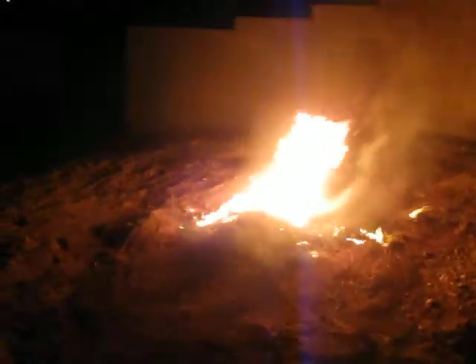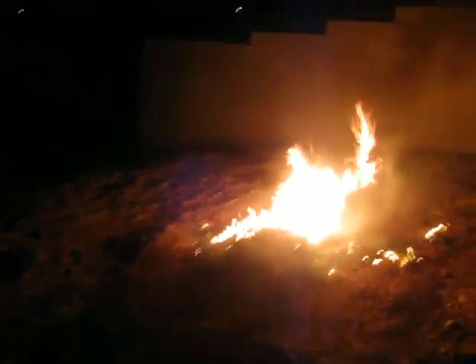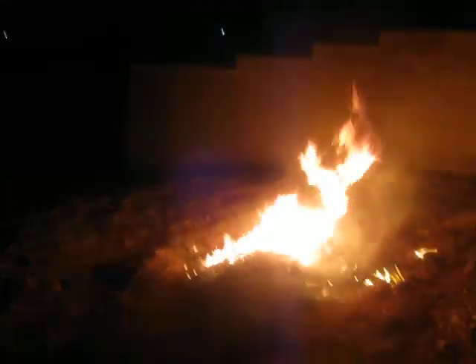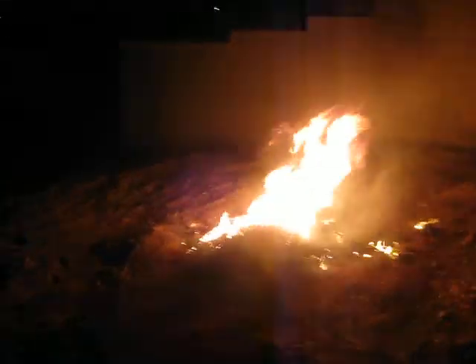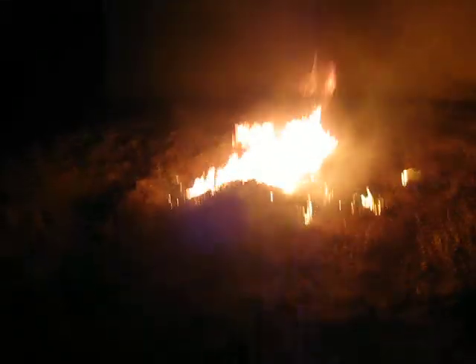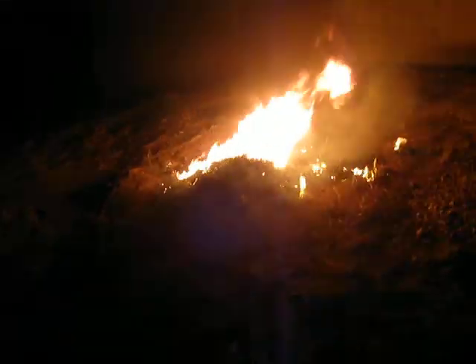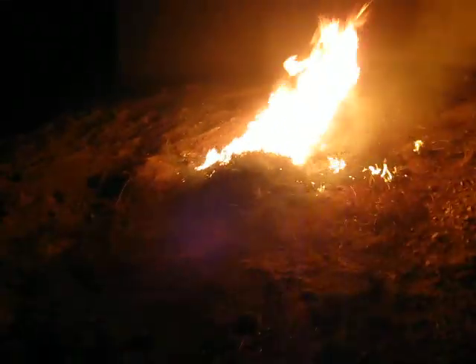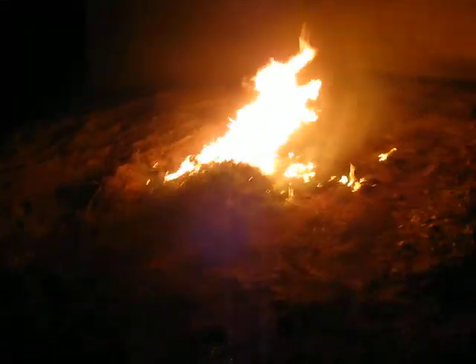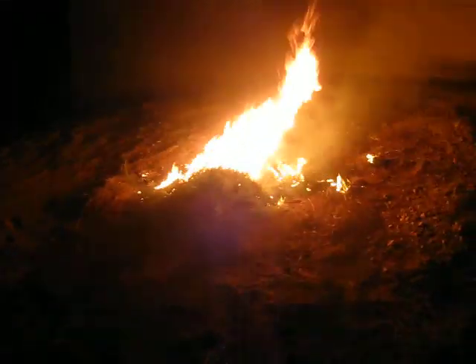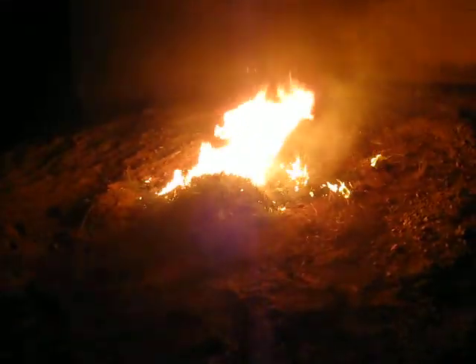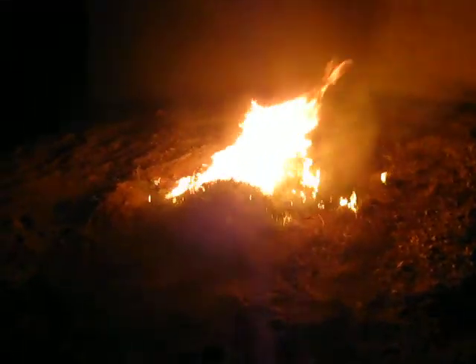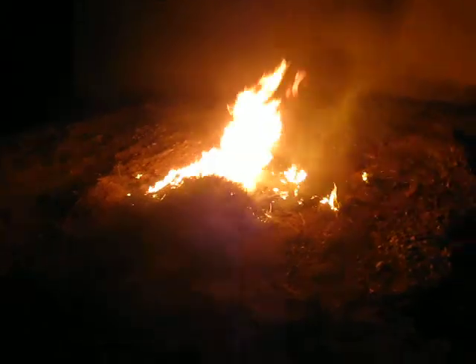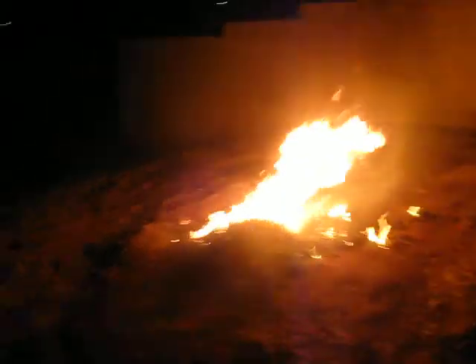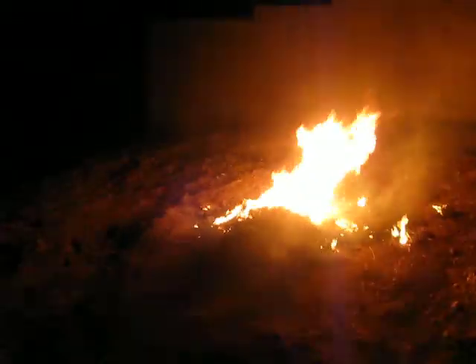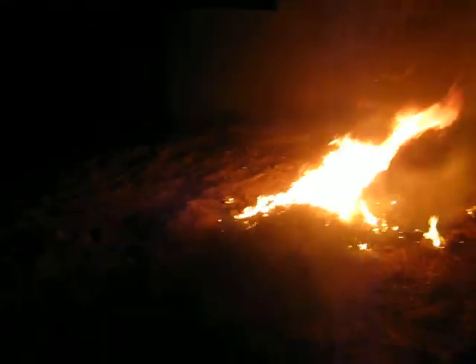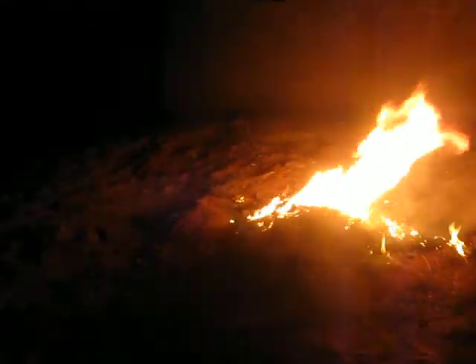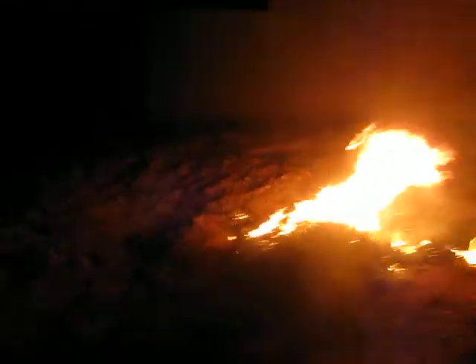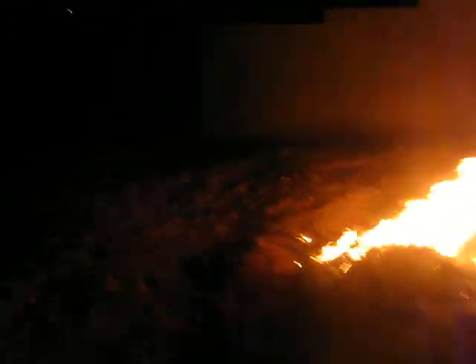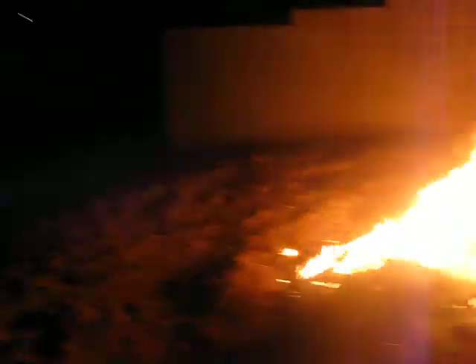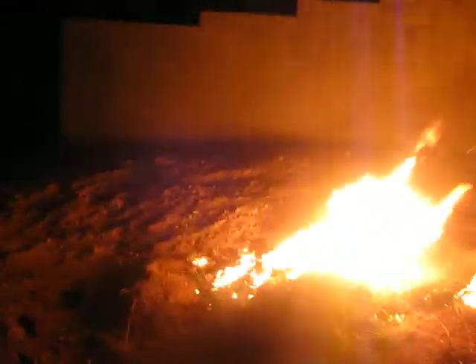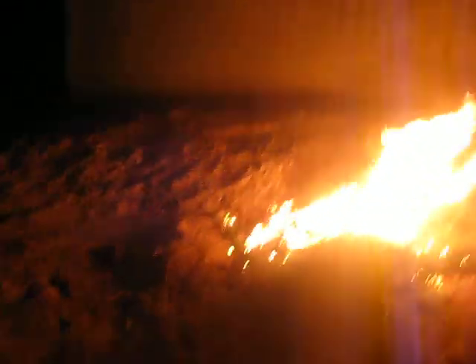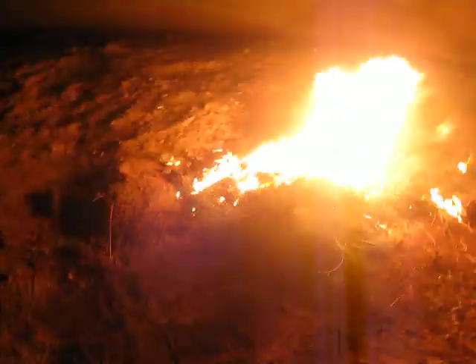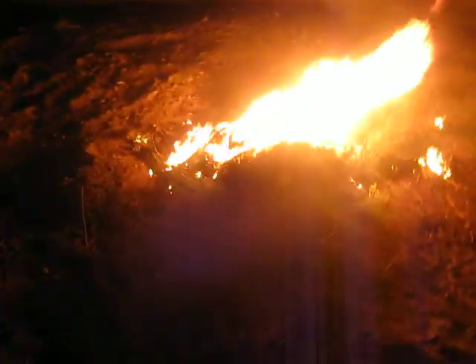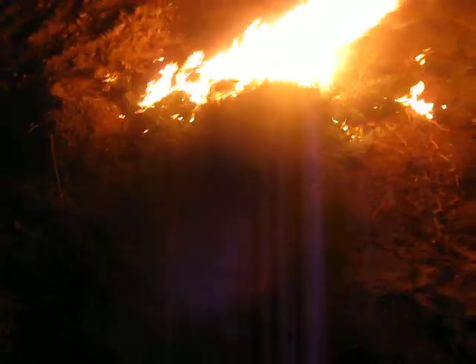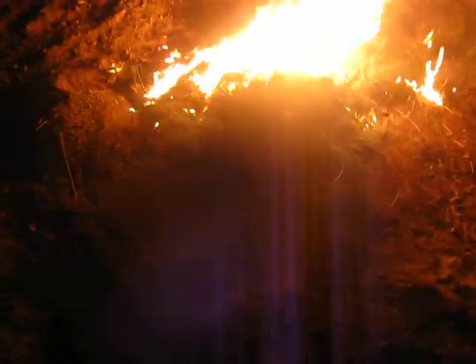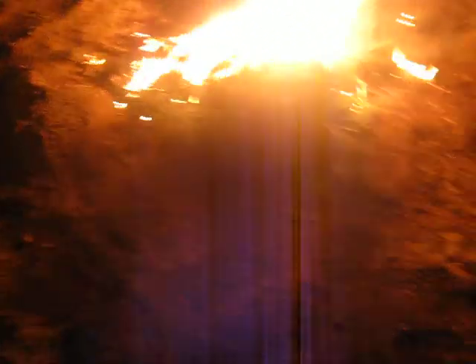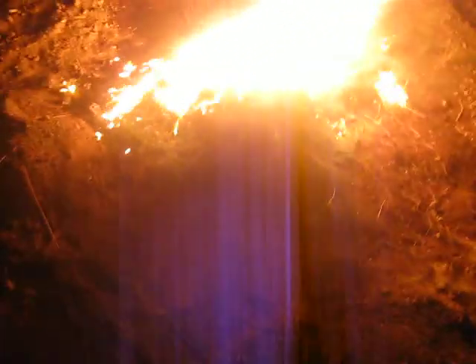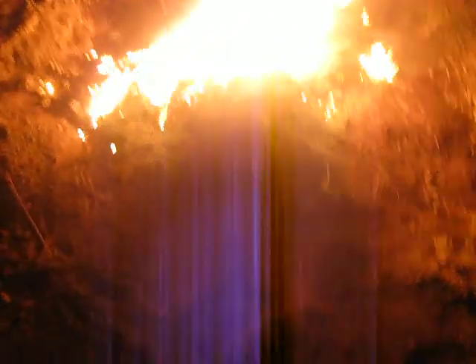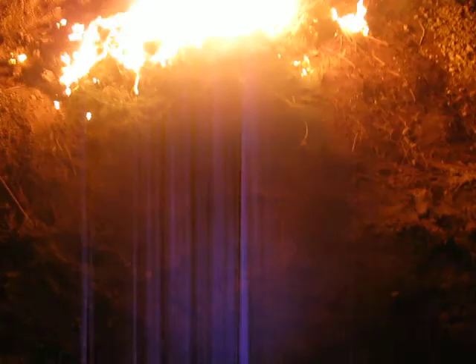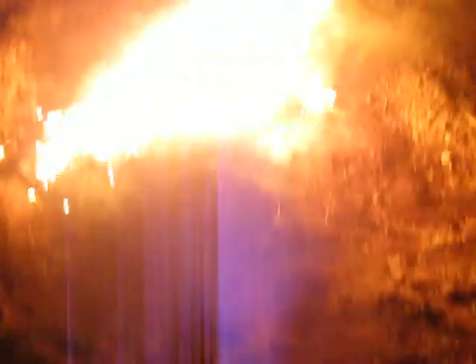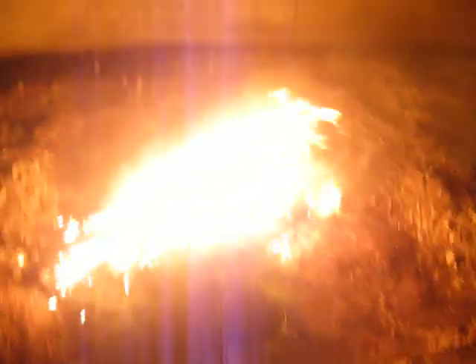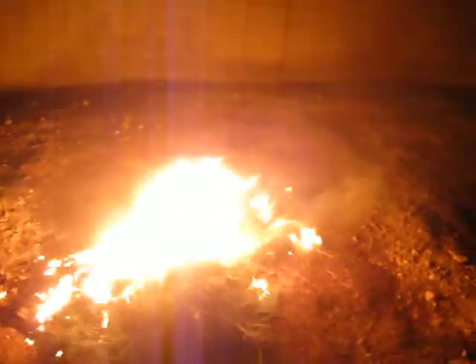Those thermite. This is what you call a salt cedar stump. Very big. Fire hose.